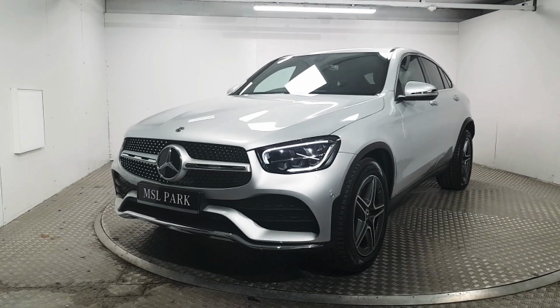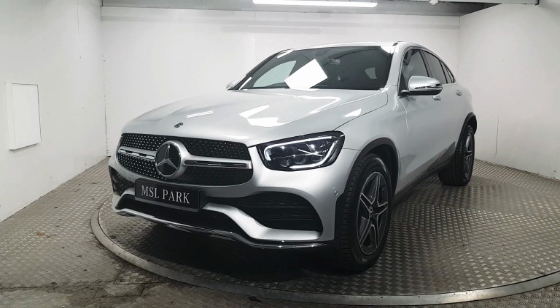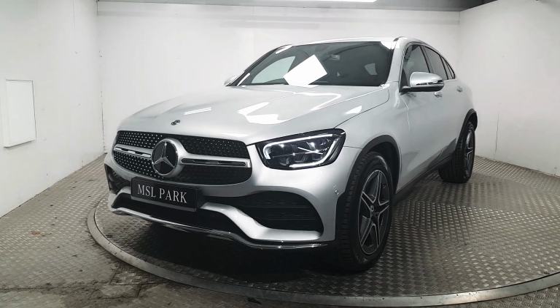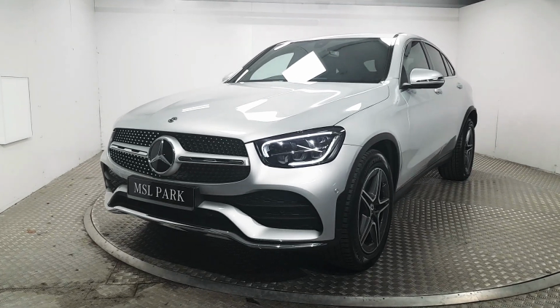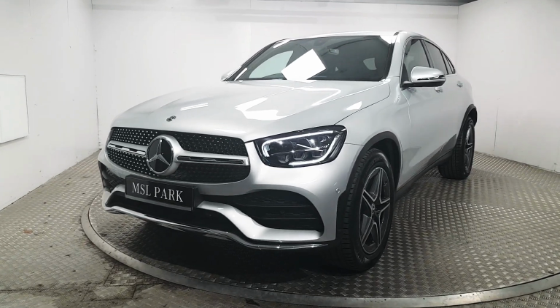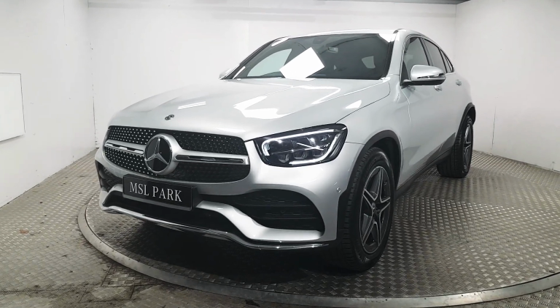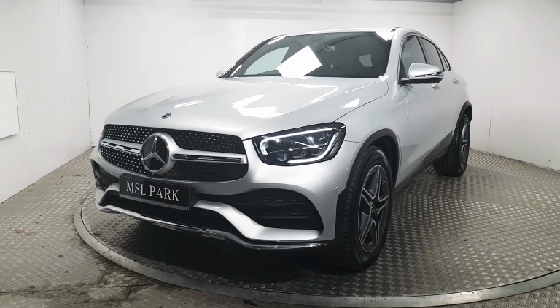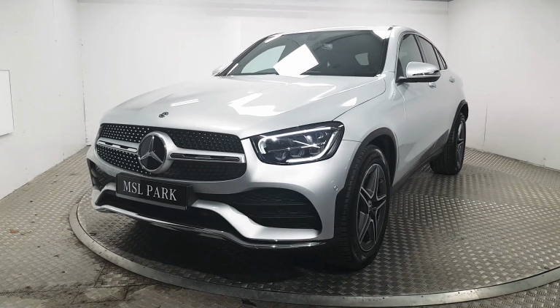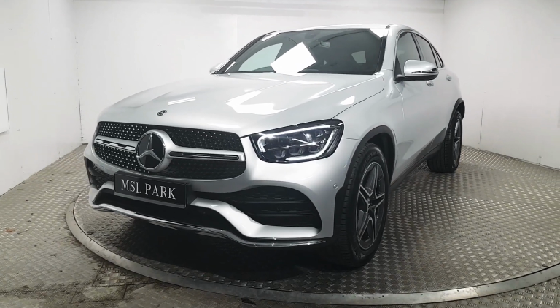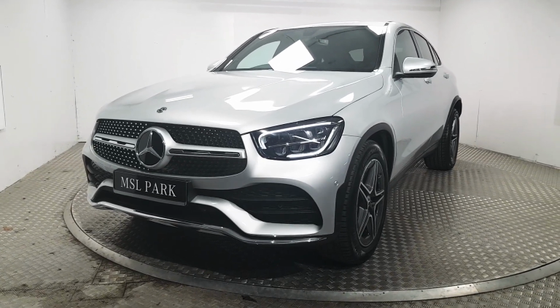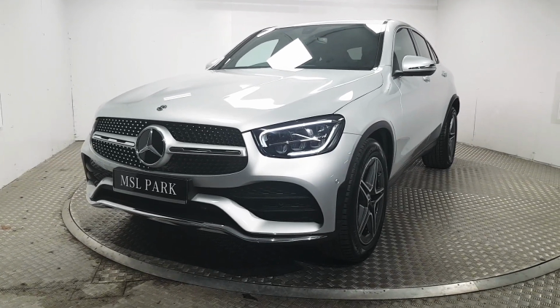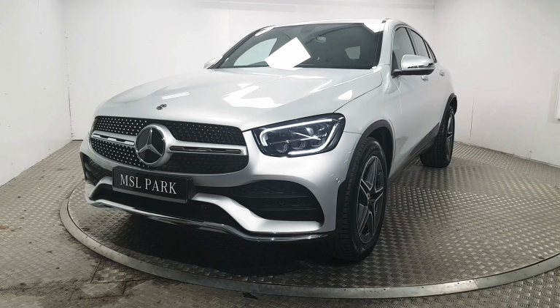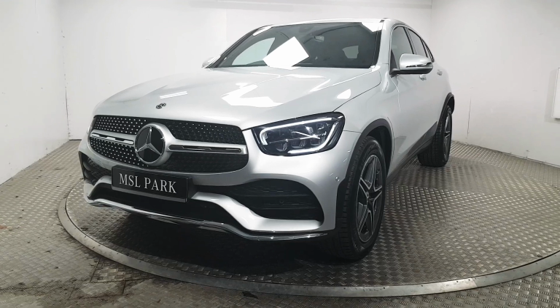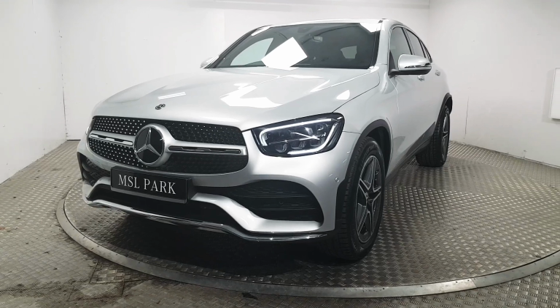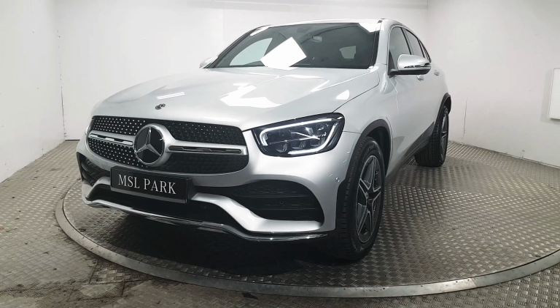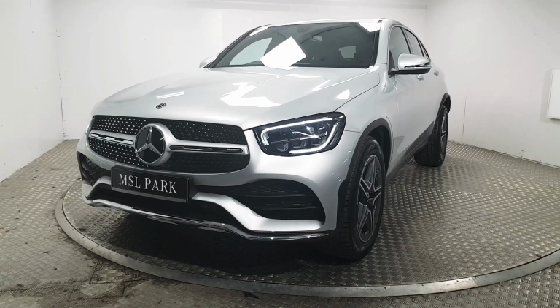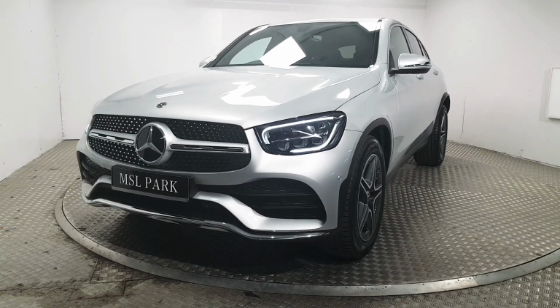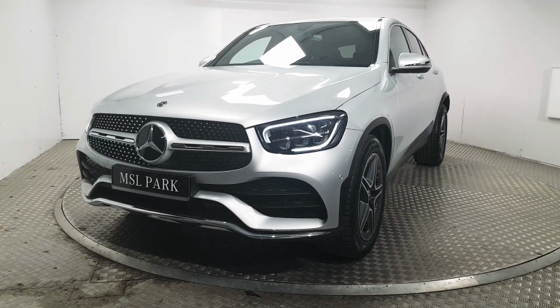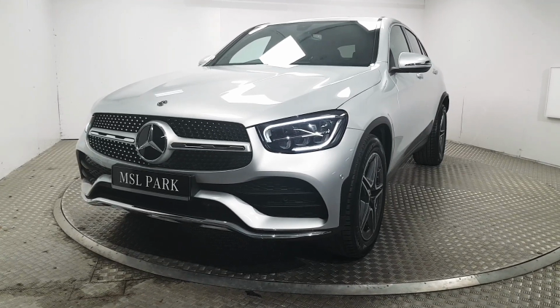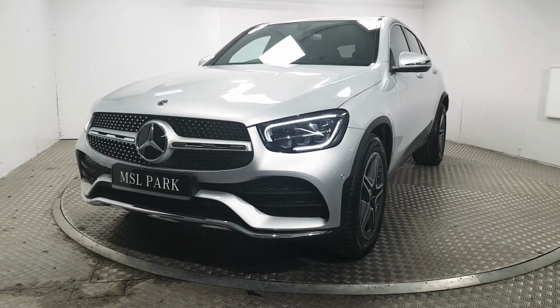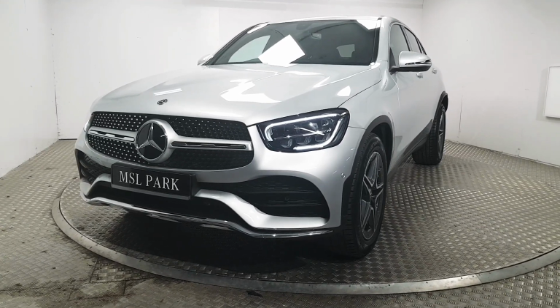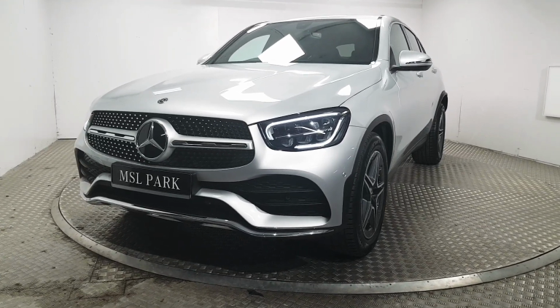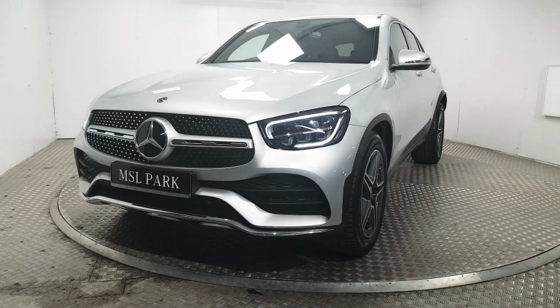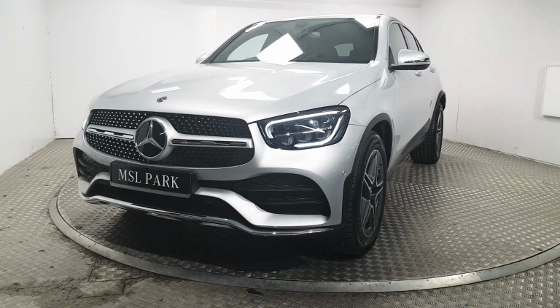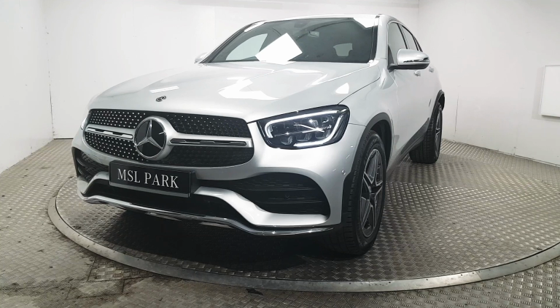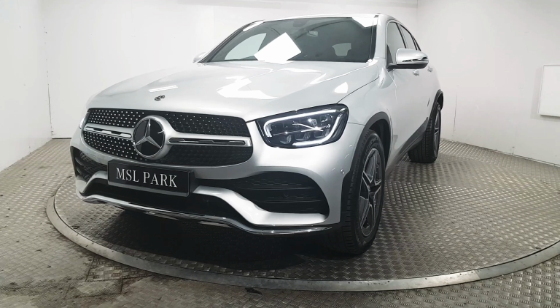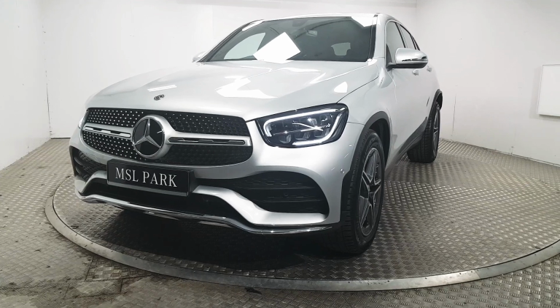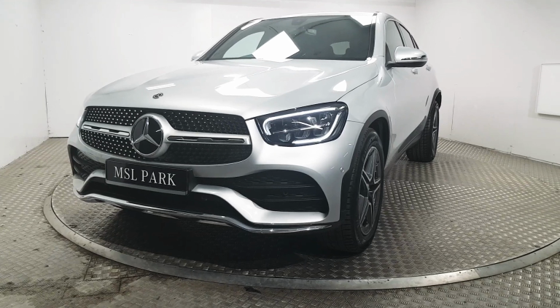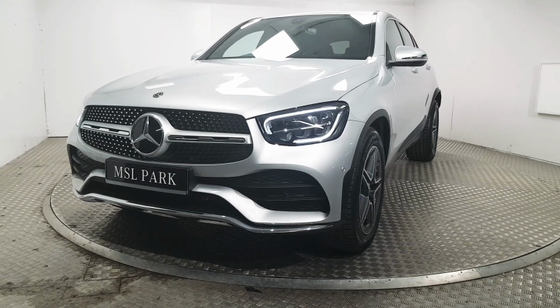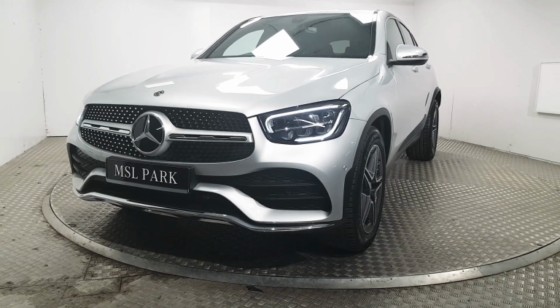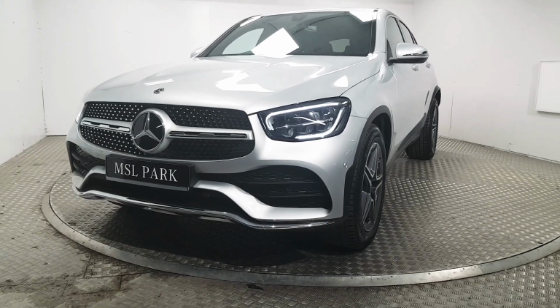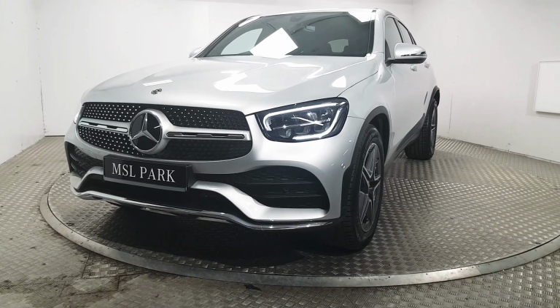At the front here we've got LED daytime running lights as well as LED high-performance headlights. We also have front parking sensors. This car comes equipped with the AMG exterior pack, which gives it a more aggressive look.